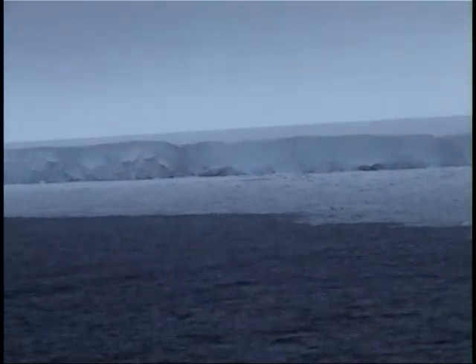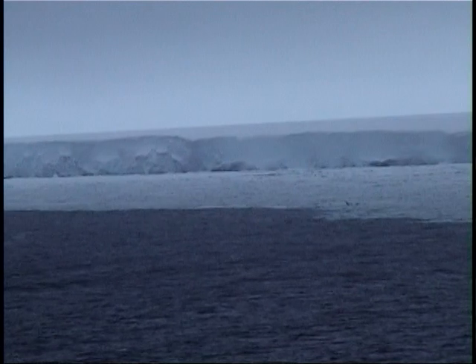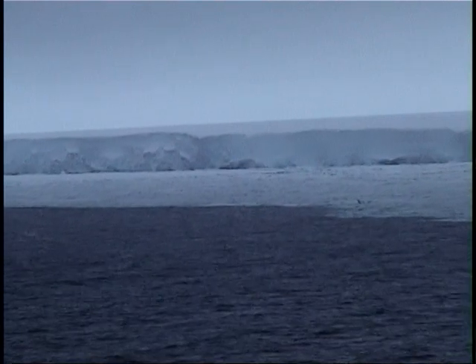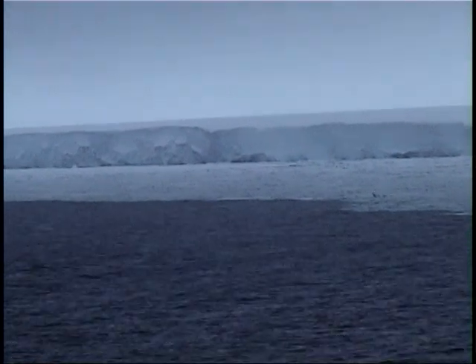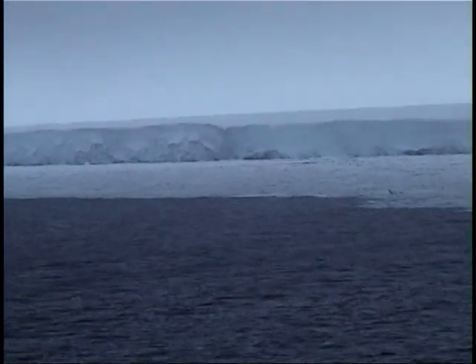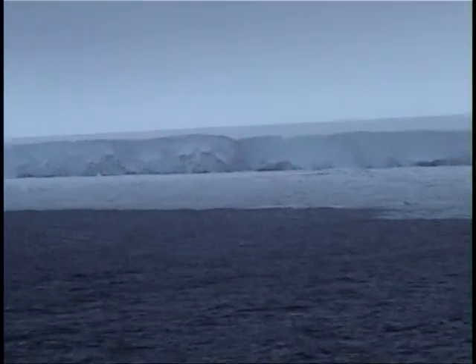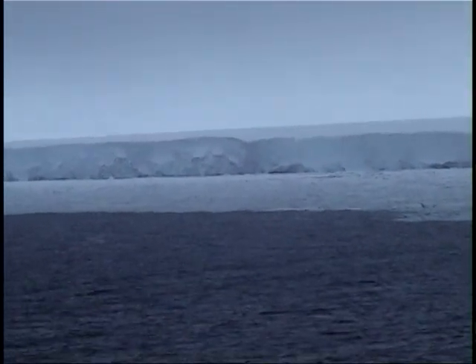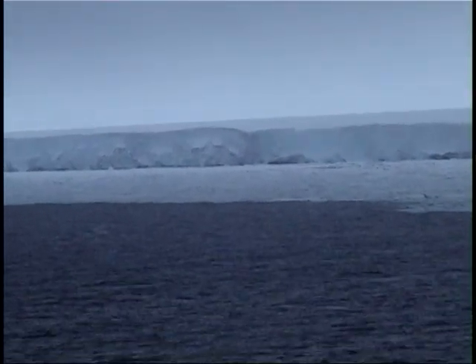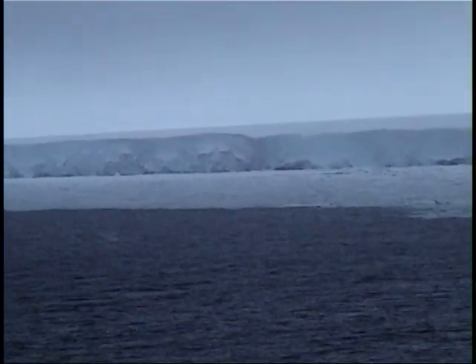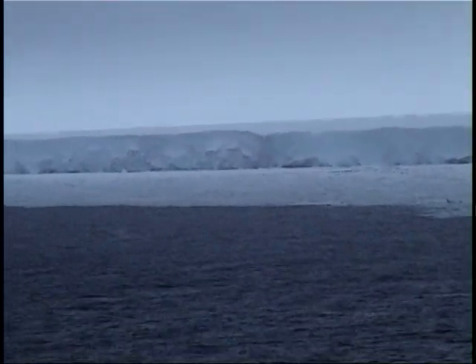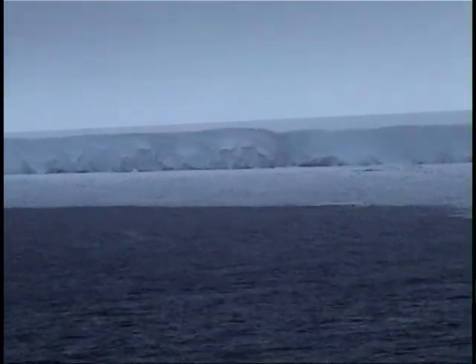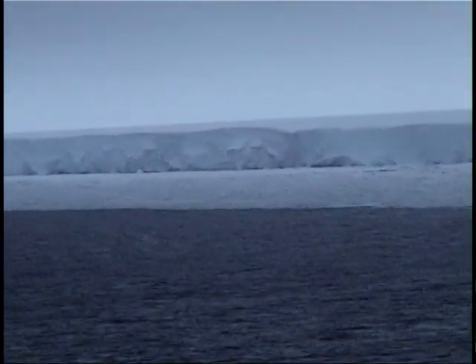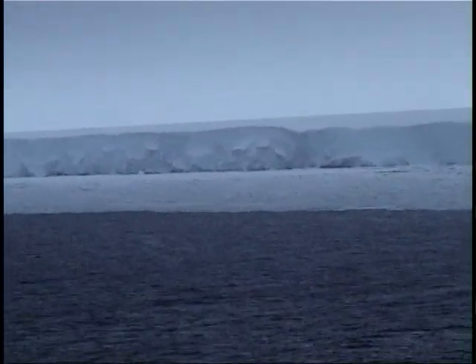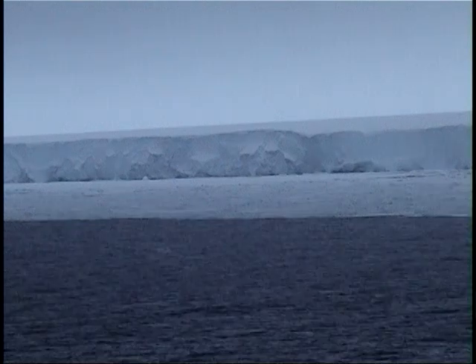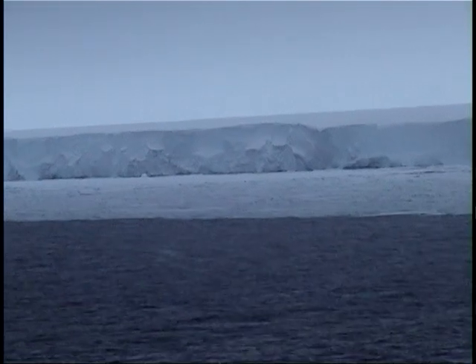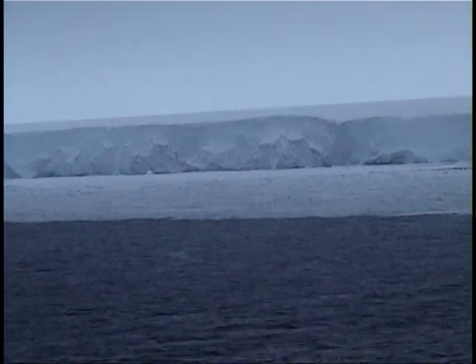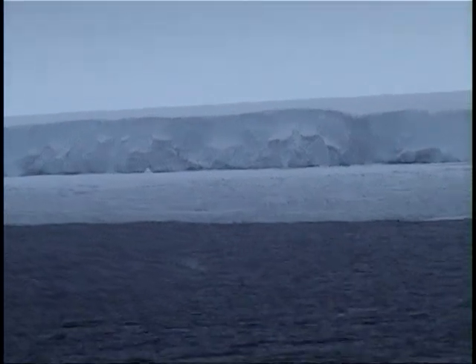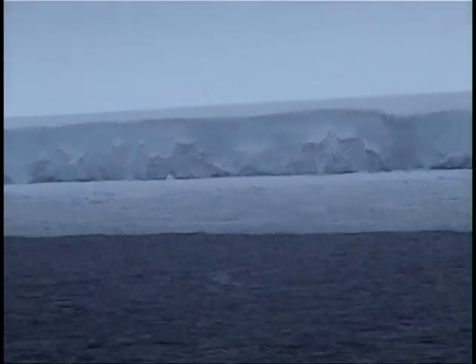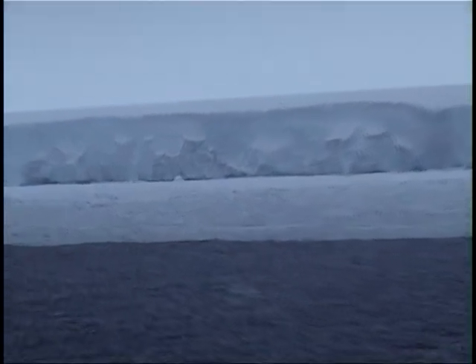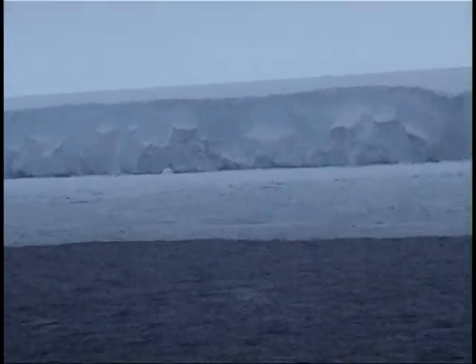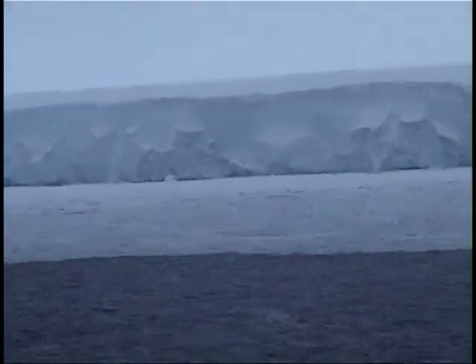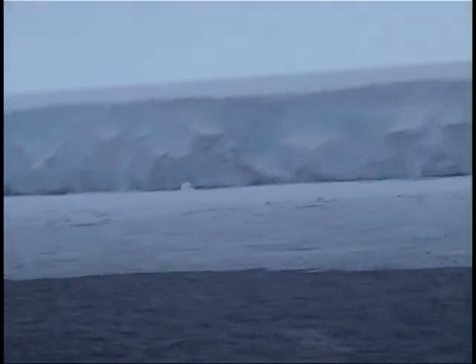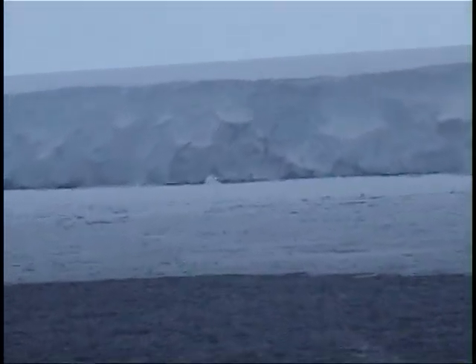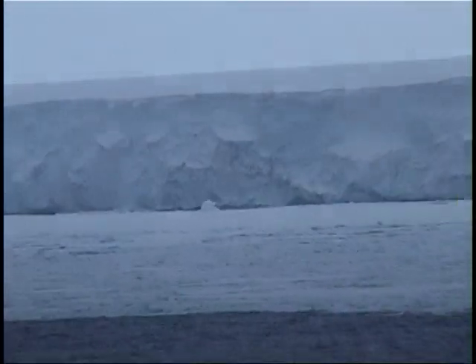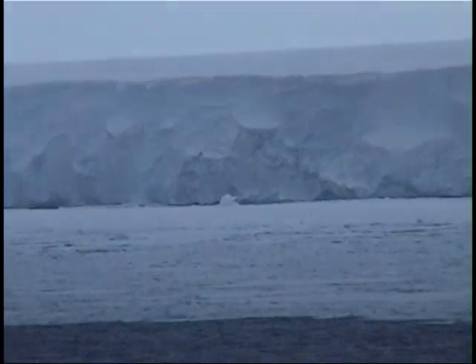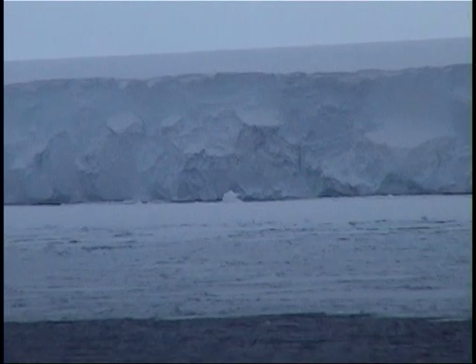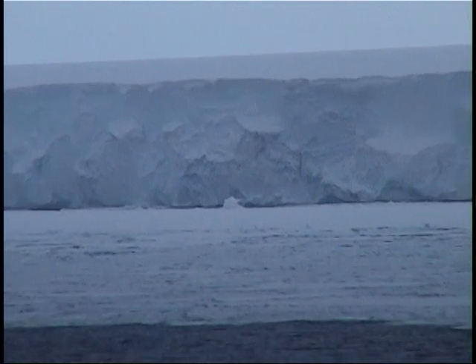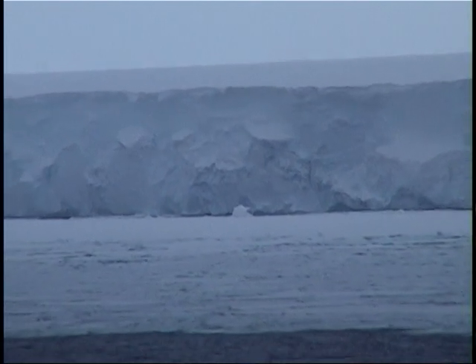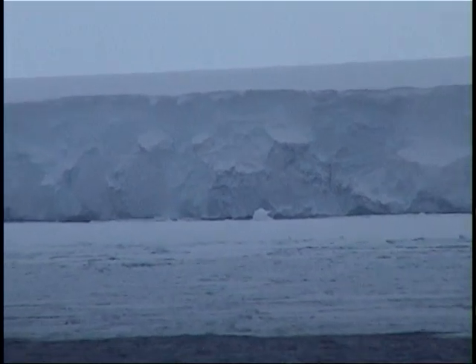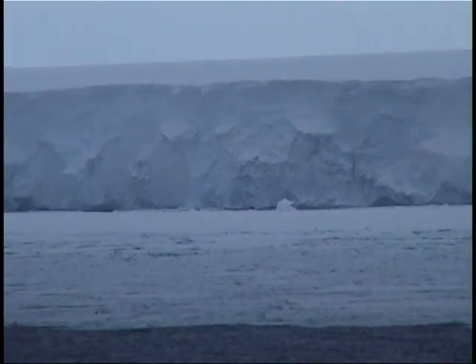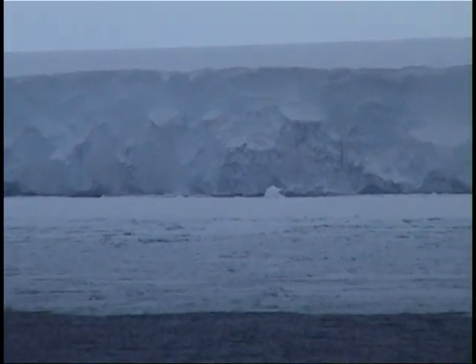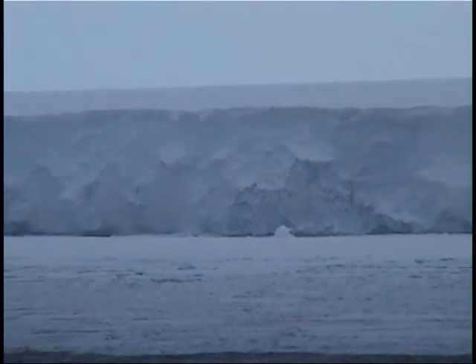Now you get a first feeling of it. It's about 30 meters high on average. It's a big, big floating piece of ice. The size of it is about the size of France, which is quite a big European country.